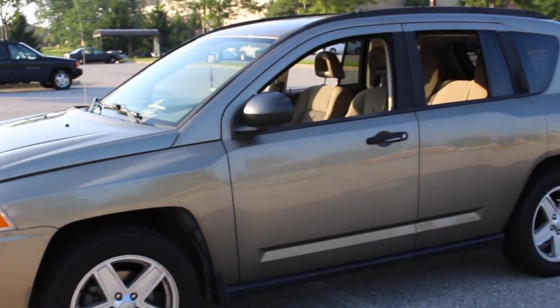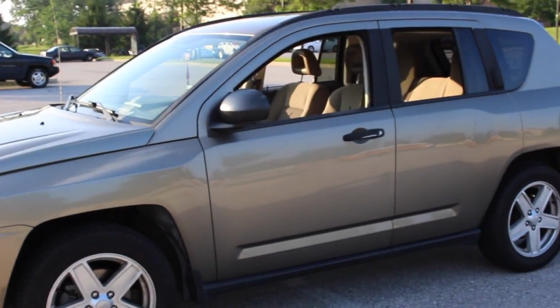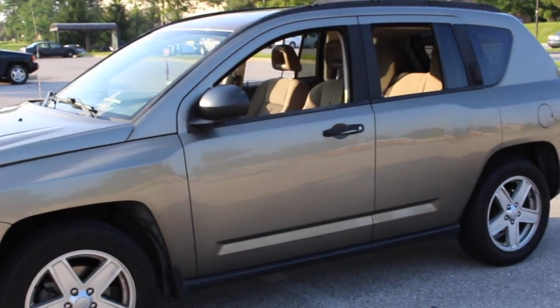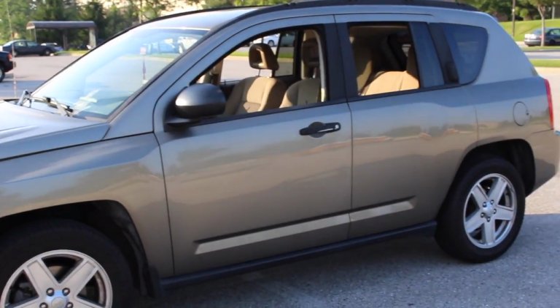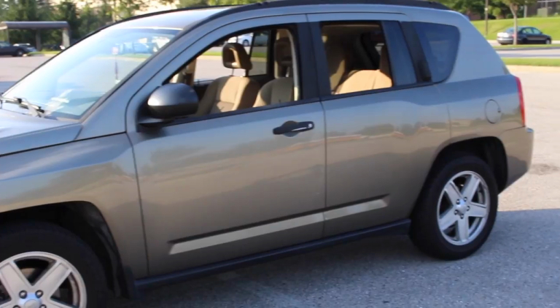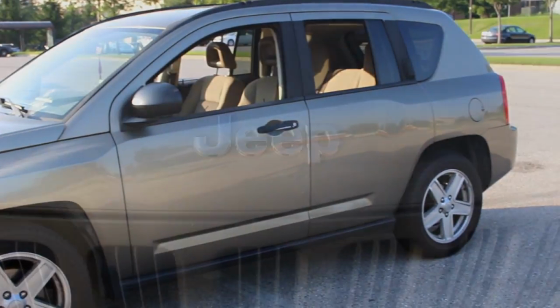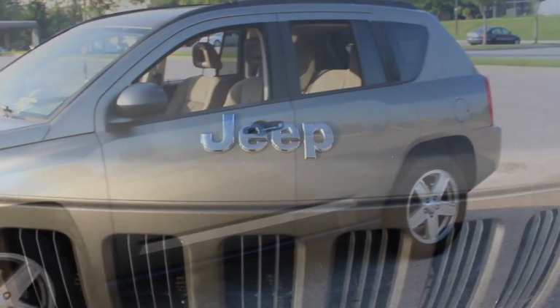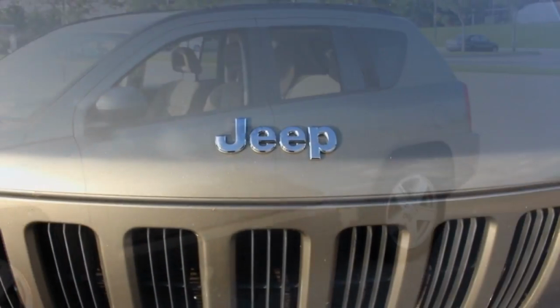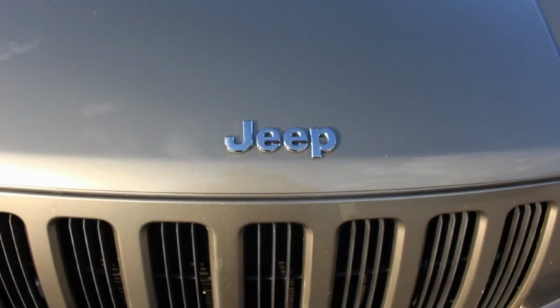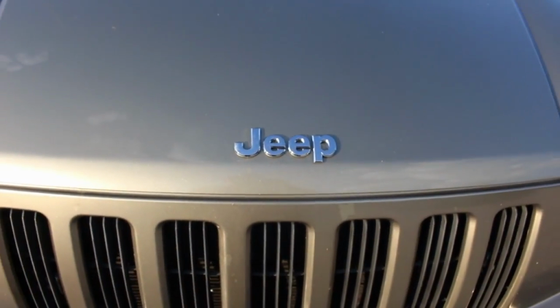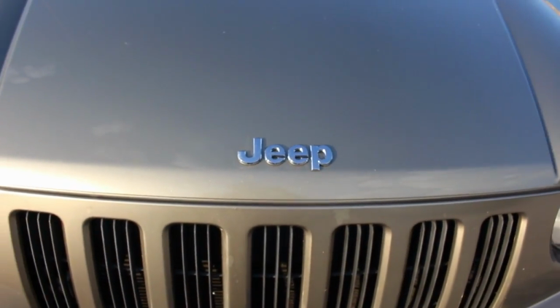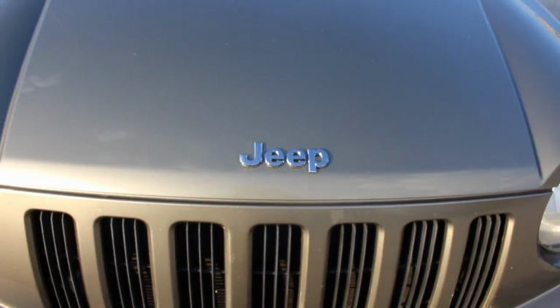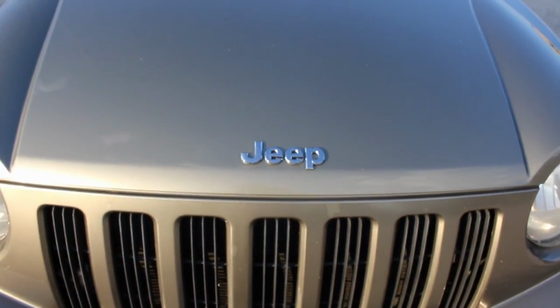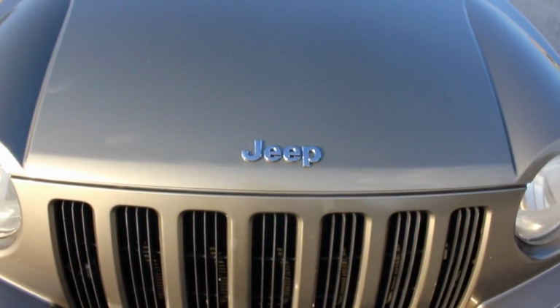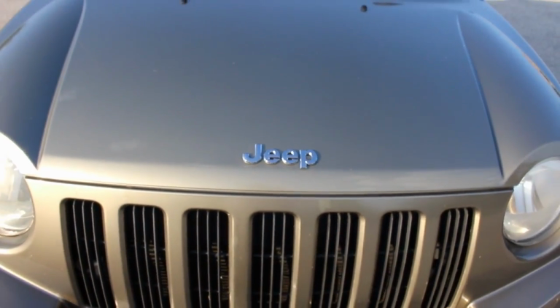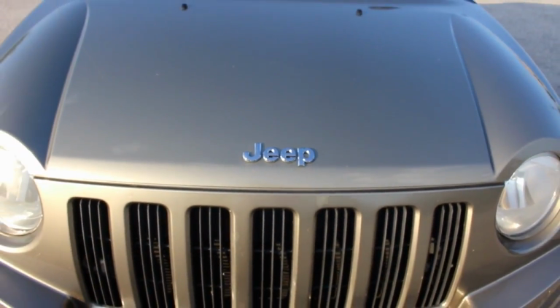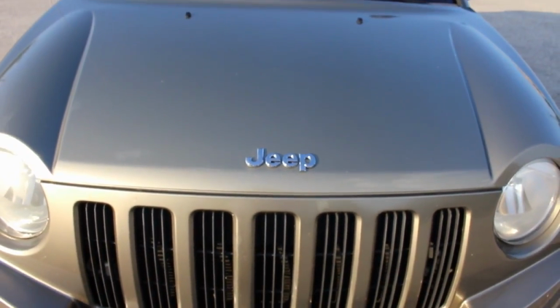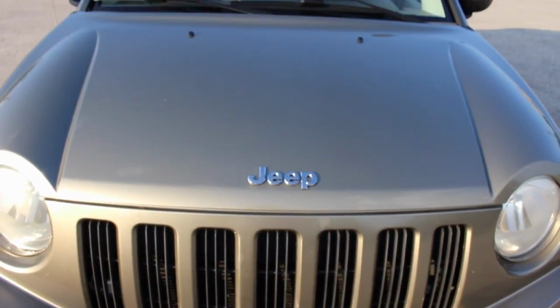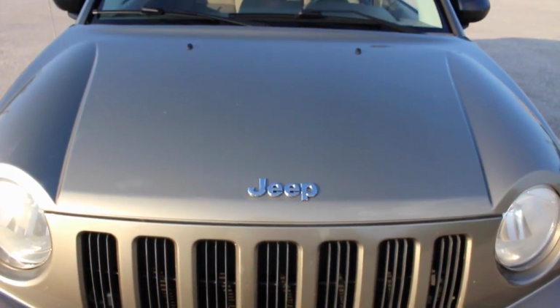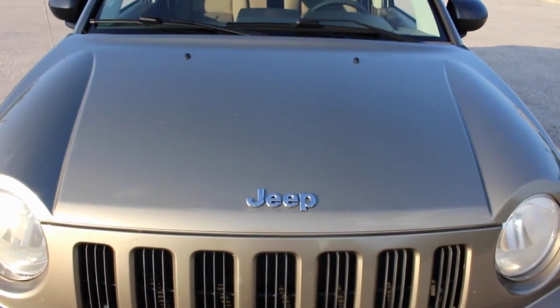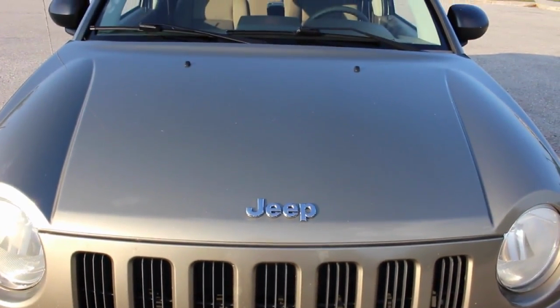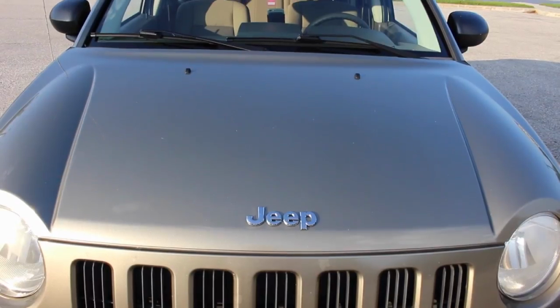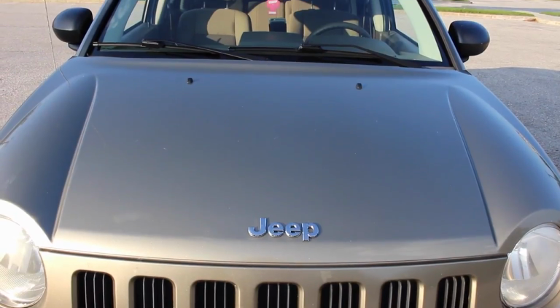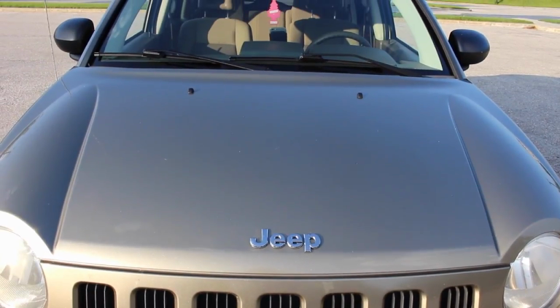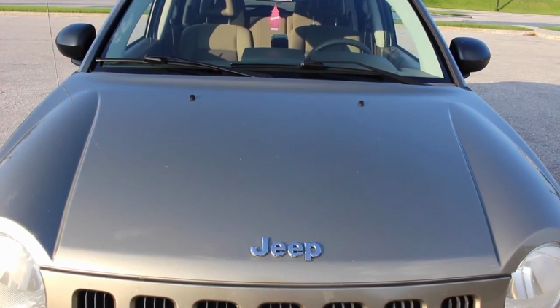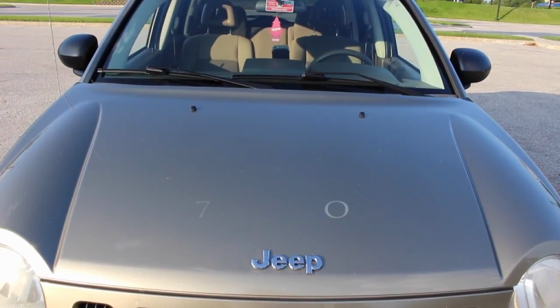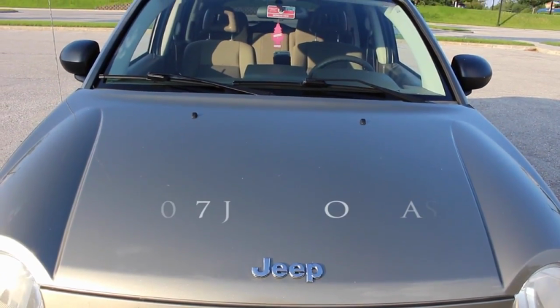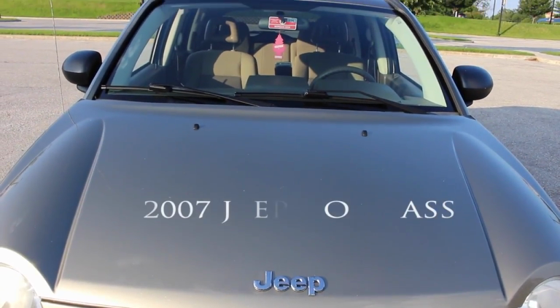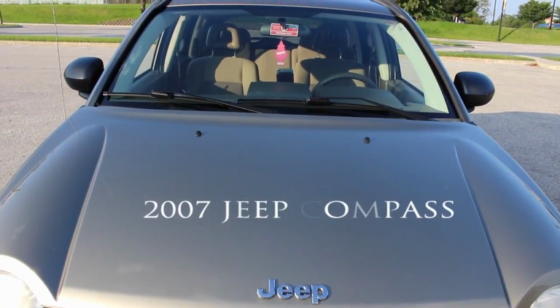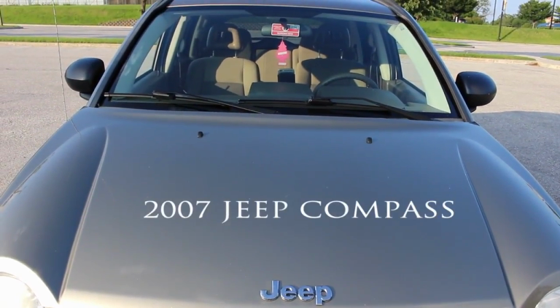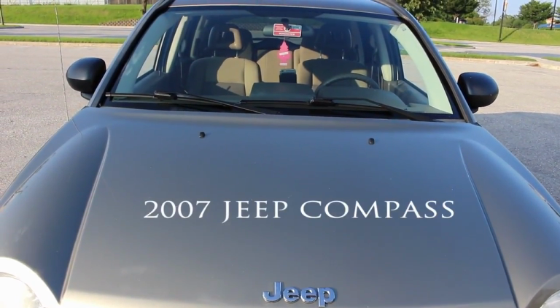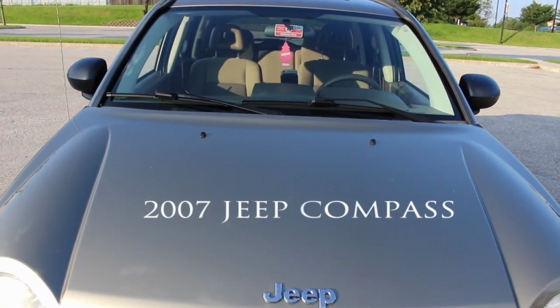Welcome to Queen TTV! This is my long overdue car tour. I bought my car in November 2015 and it's a 2007 Jeep Compass.